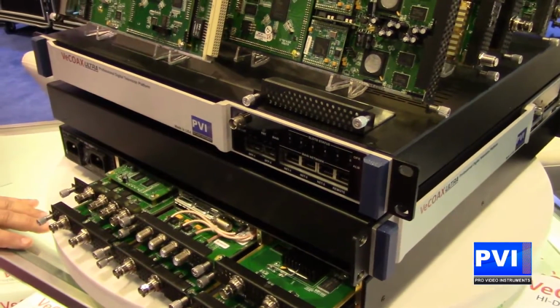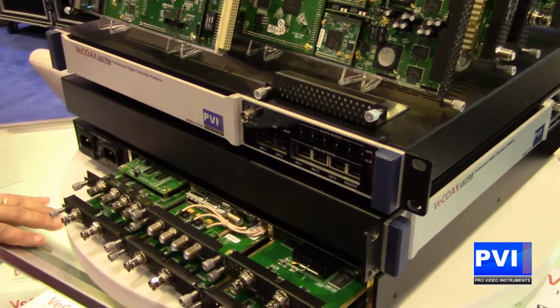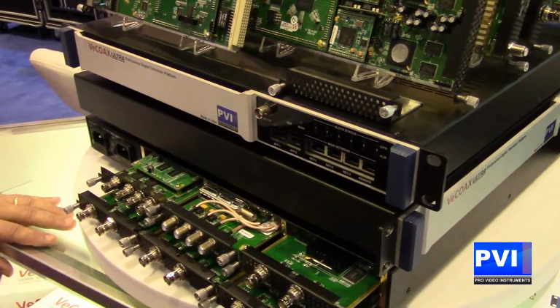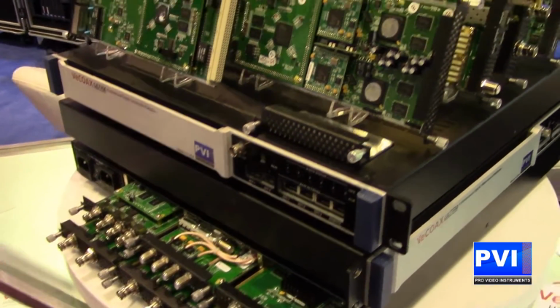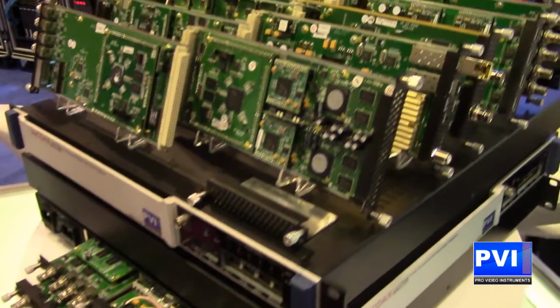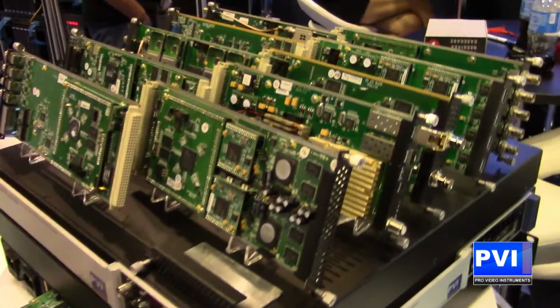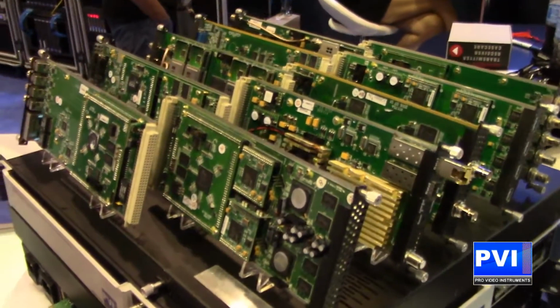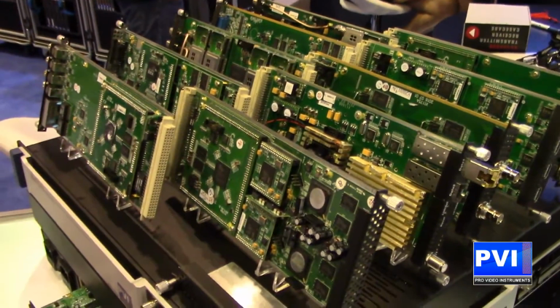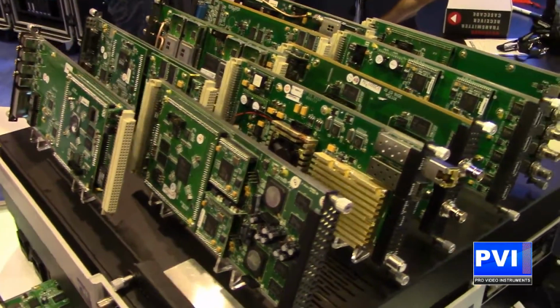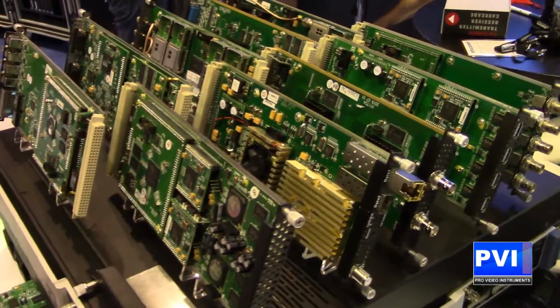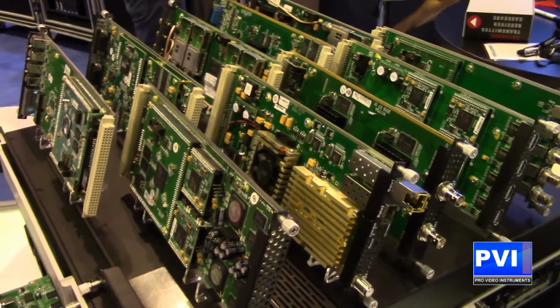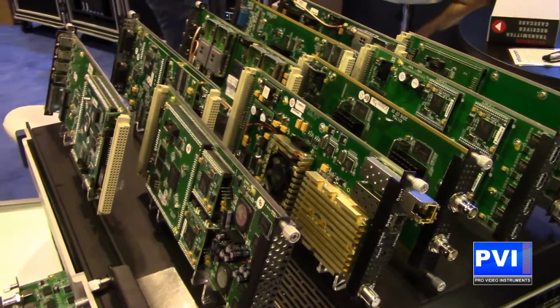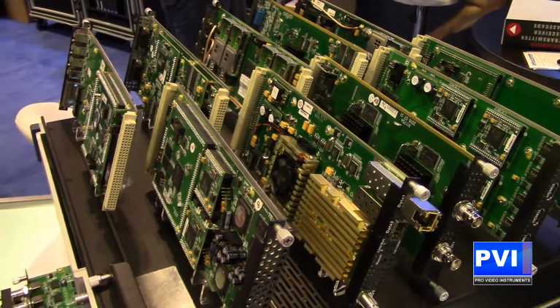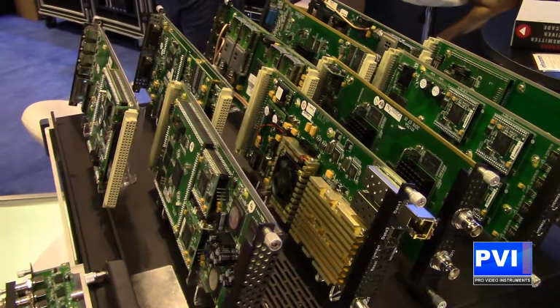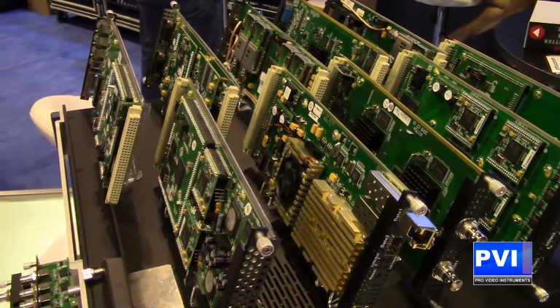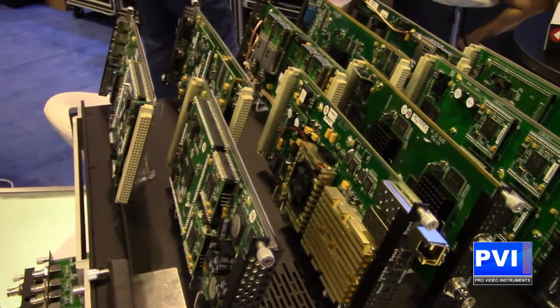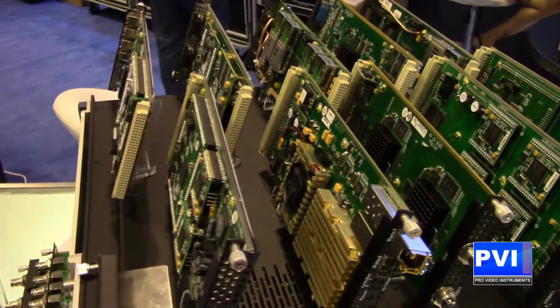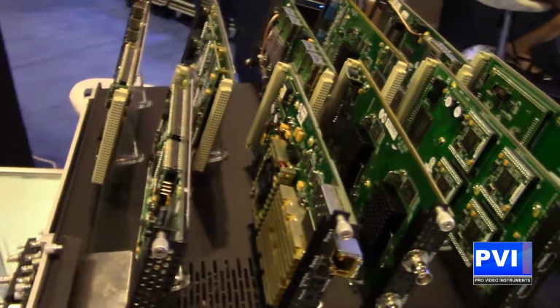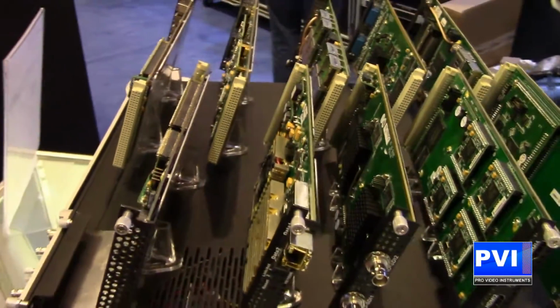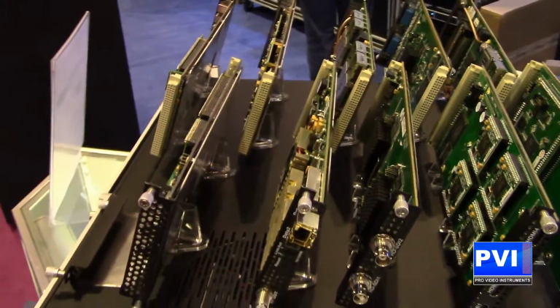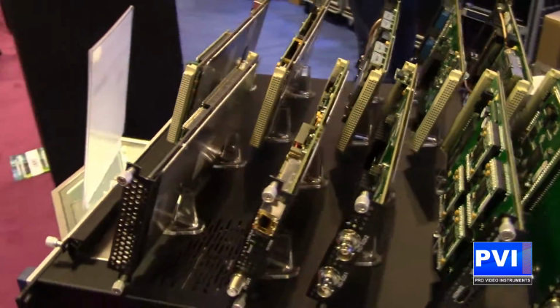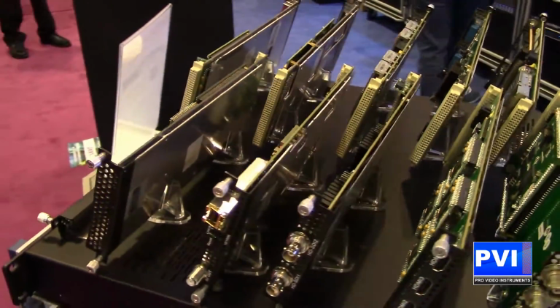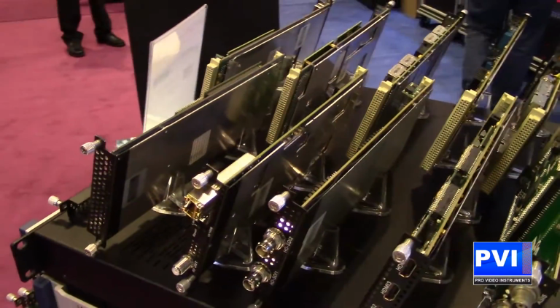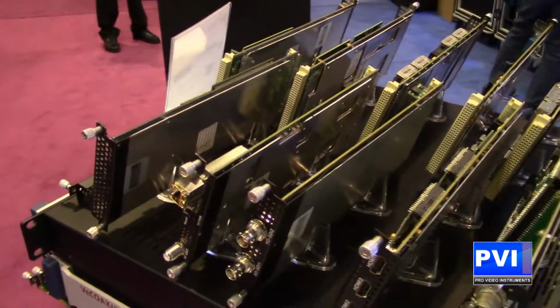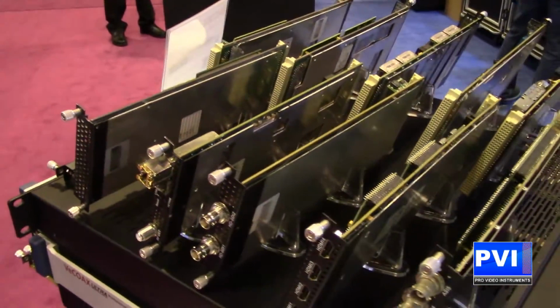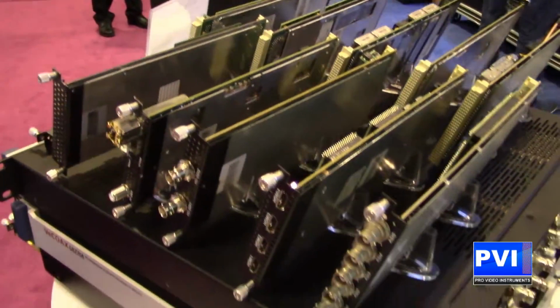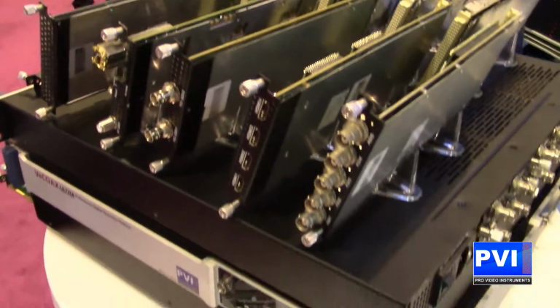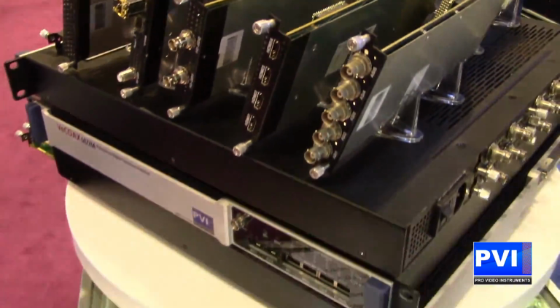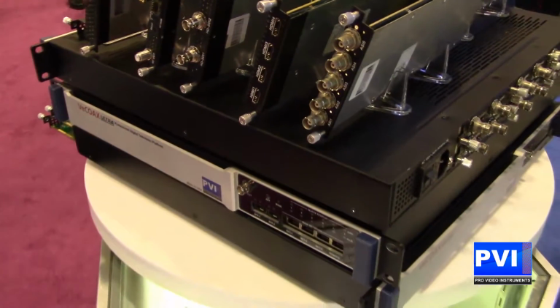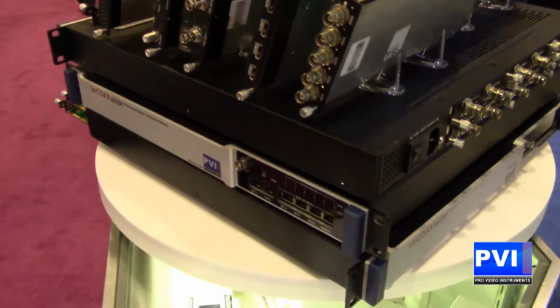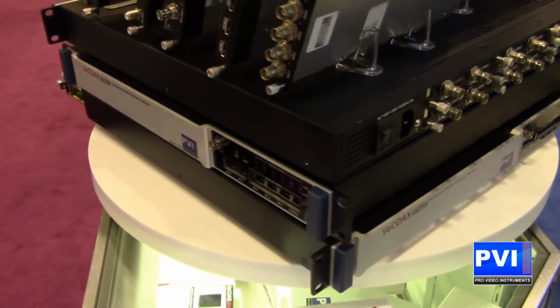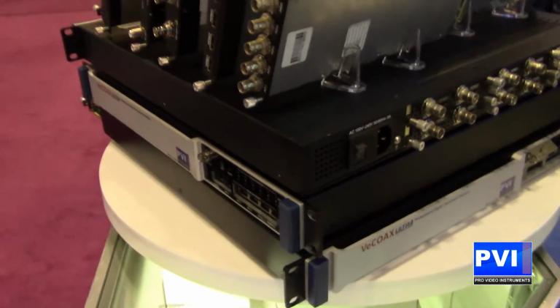All in one. You're going to be able to take and do any type of capability you want. You're going to have ultra power, ultra expandability, and ultra possibilities. With each of the six expandable slots you're going to be able to put in whatever type of cards you might need.